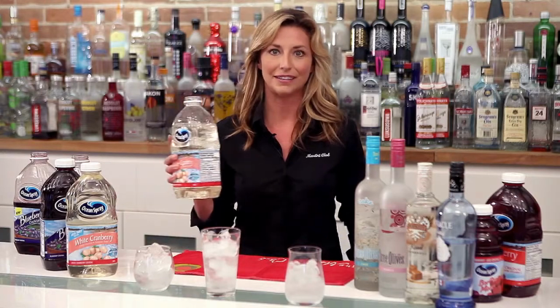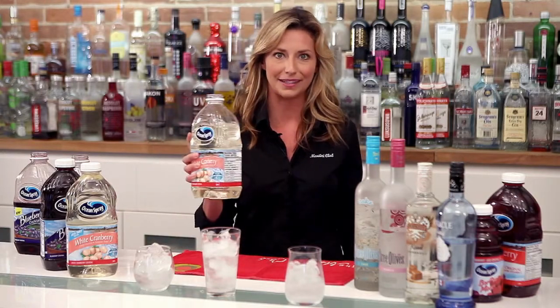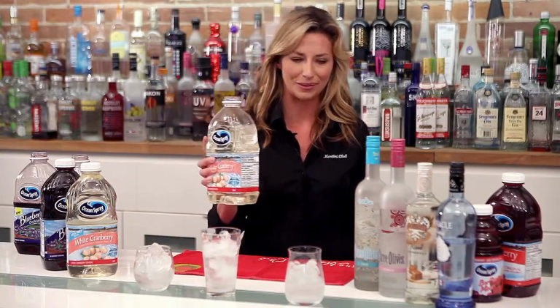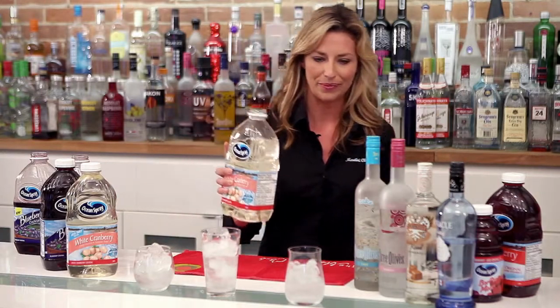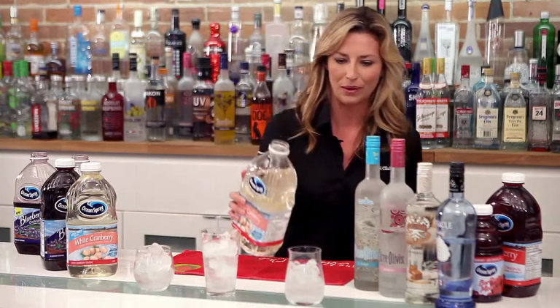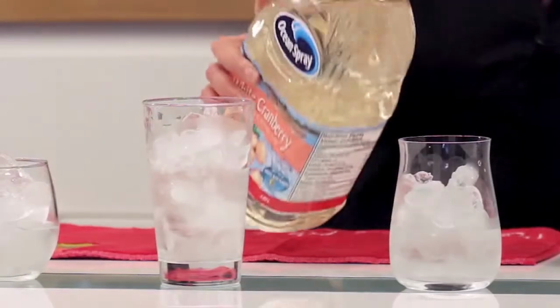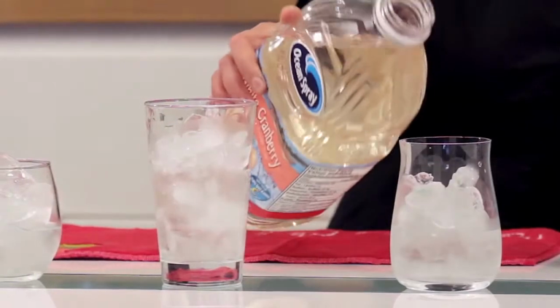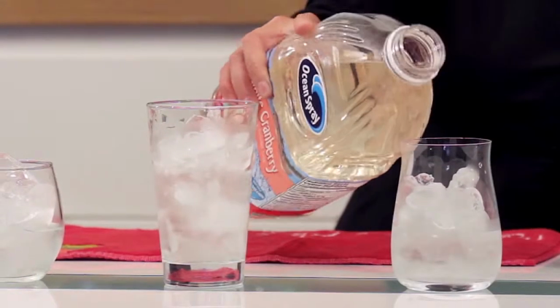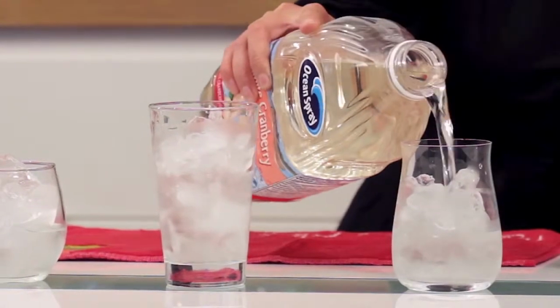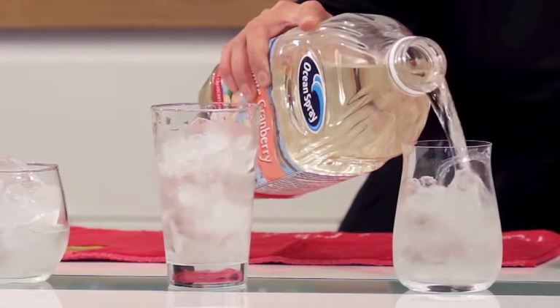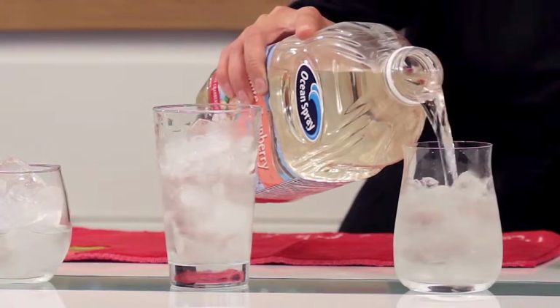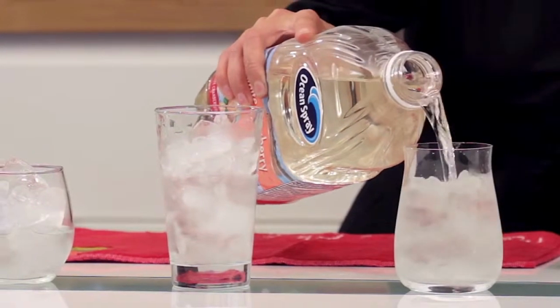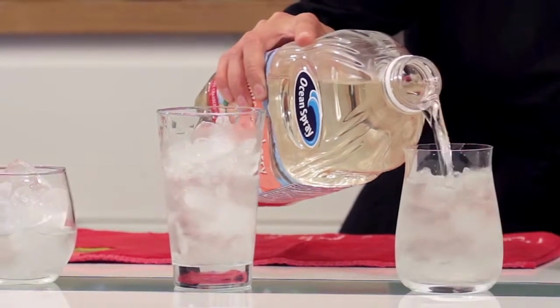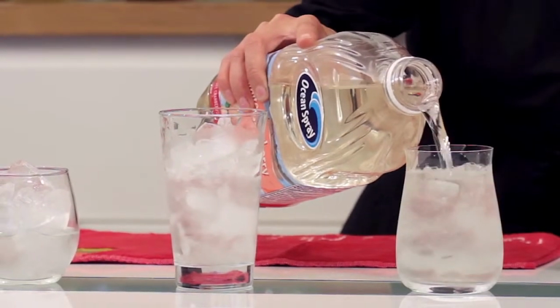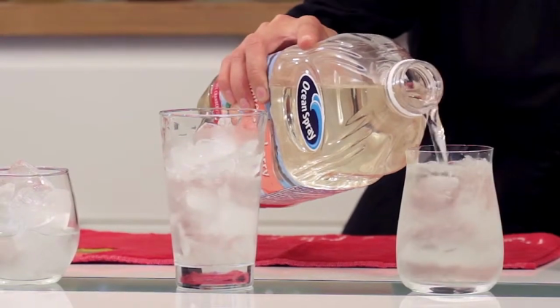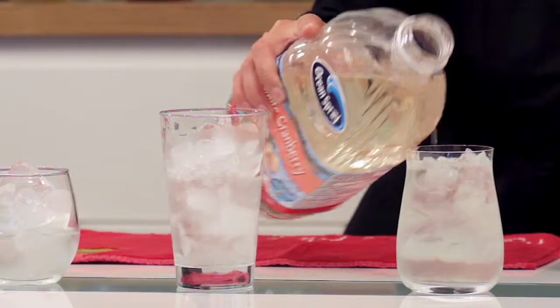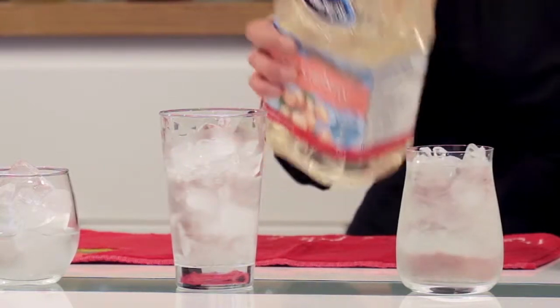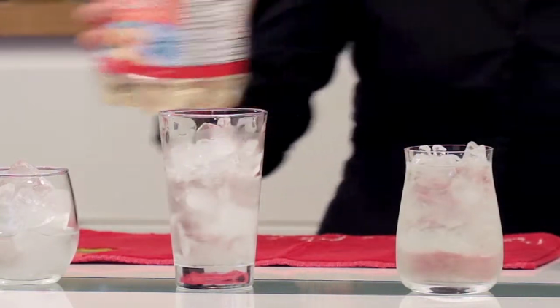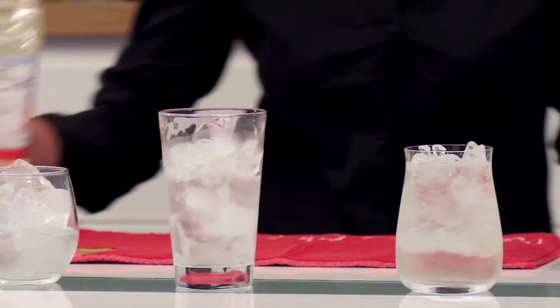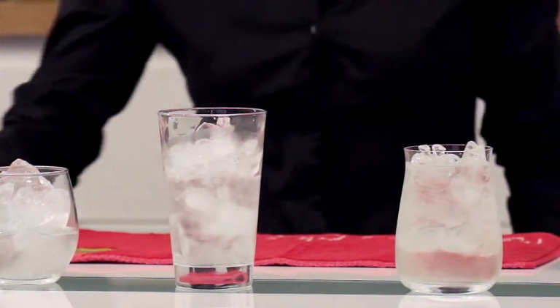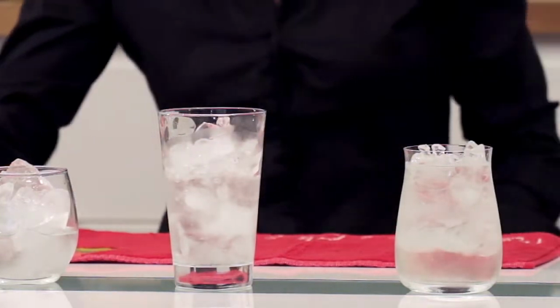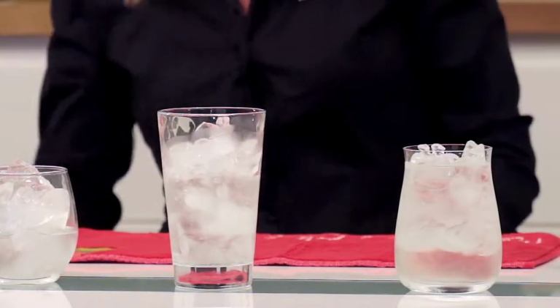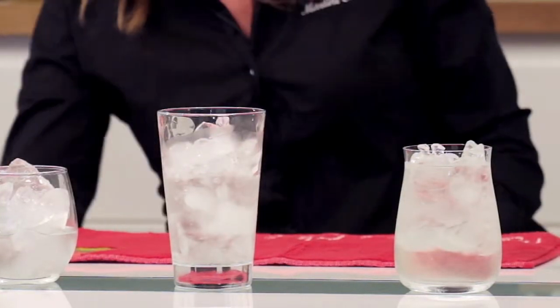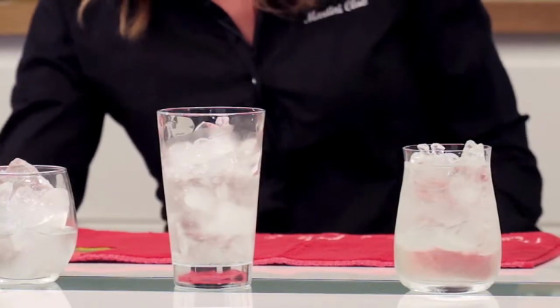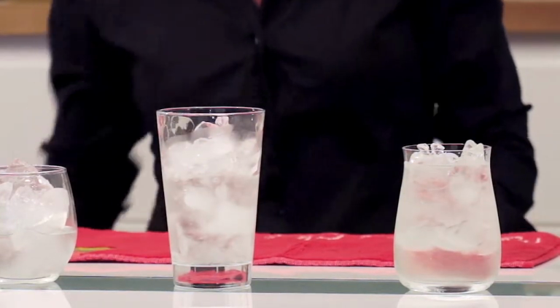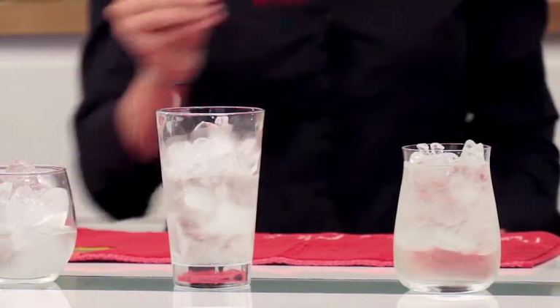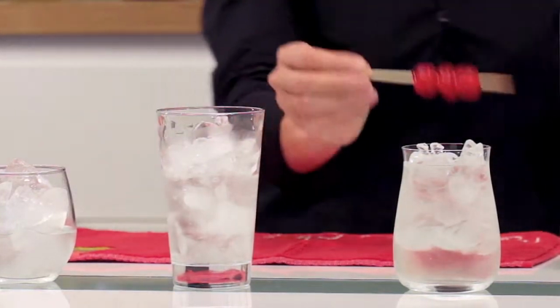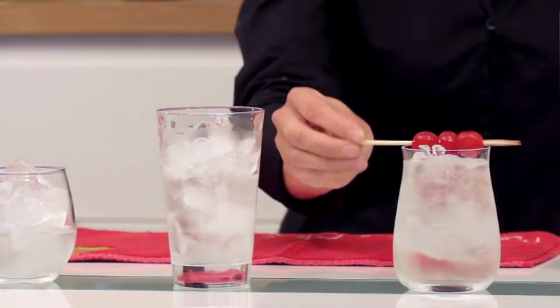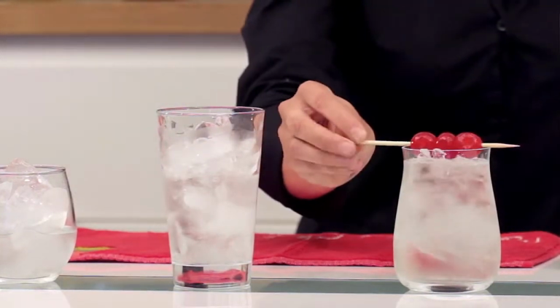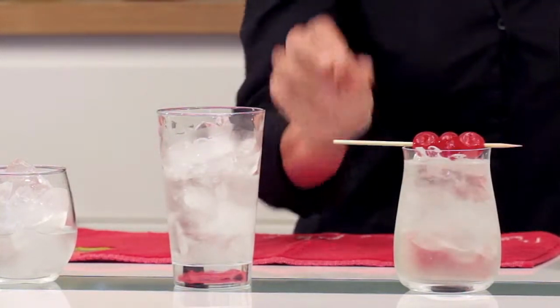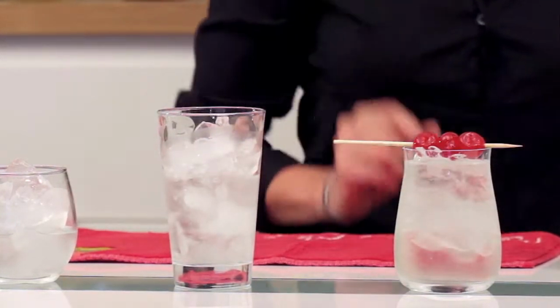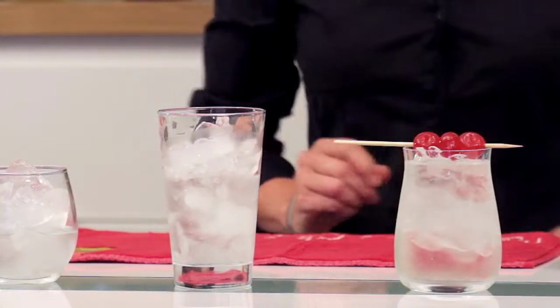Here are some examples. We've got our Cake Vodka with Ocean Spray White, and I'm going to garnish that with some cherries.